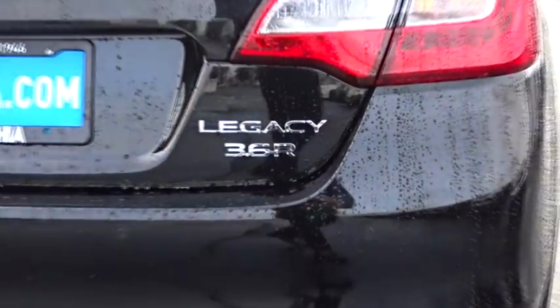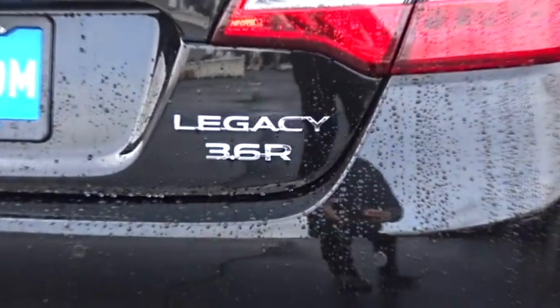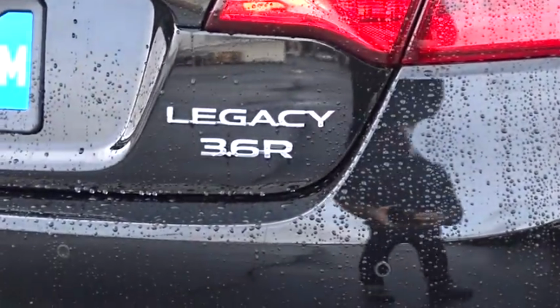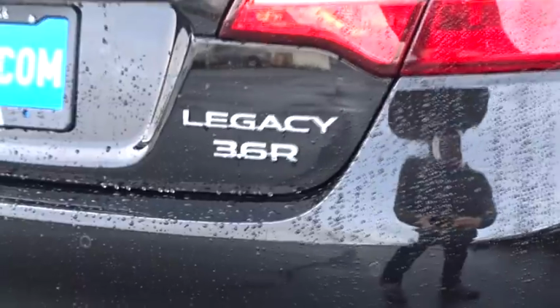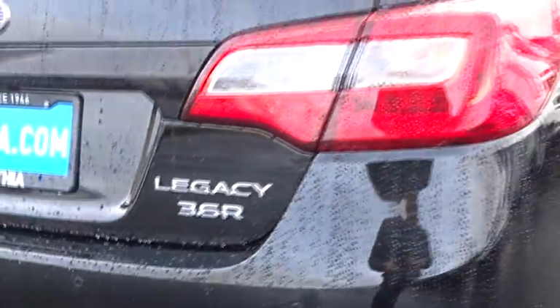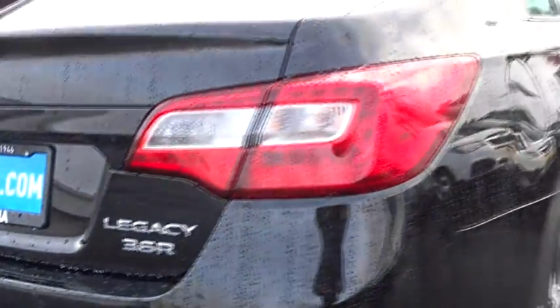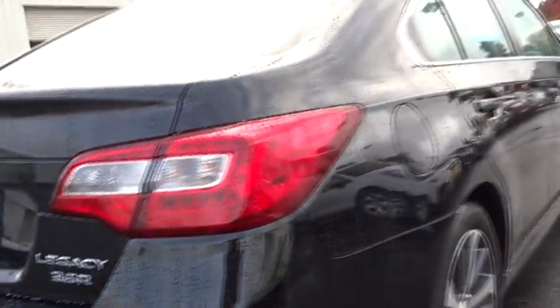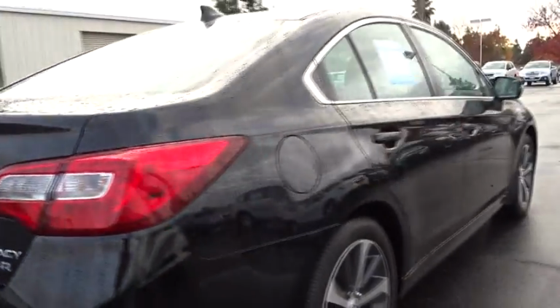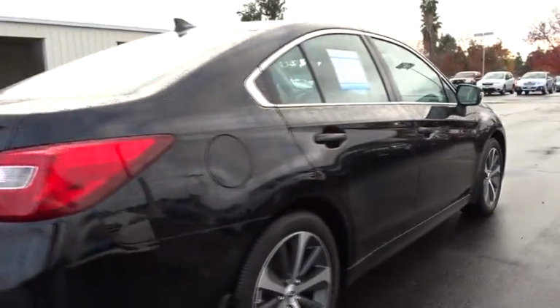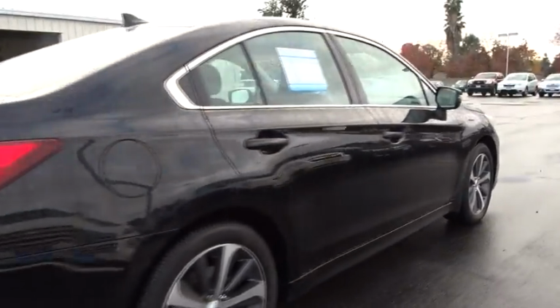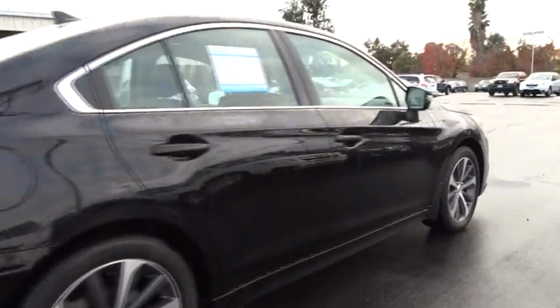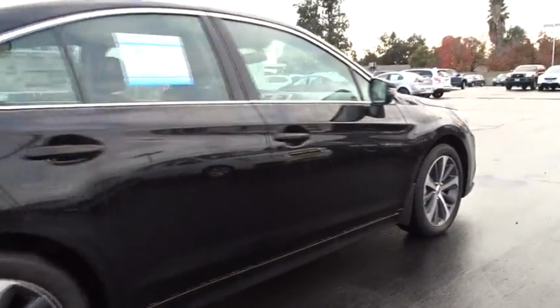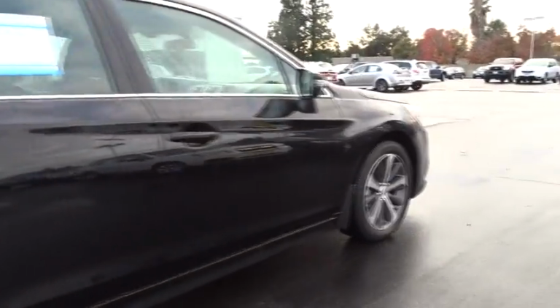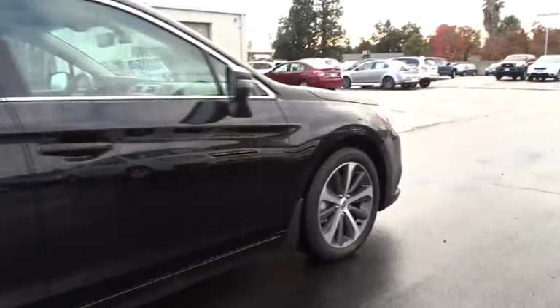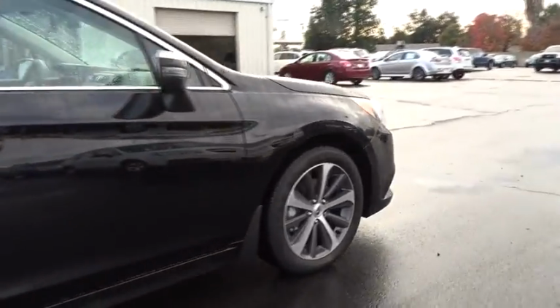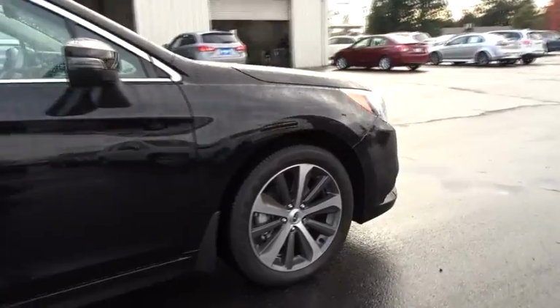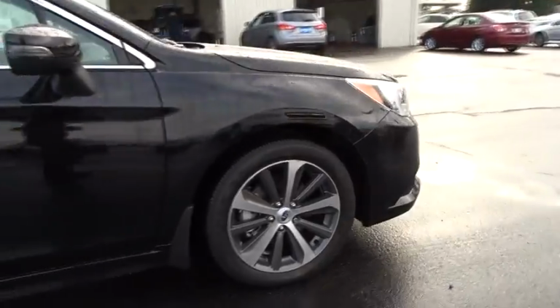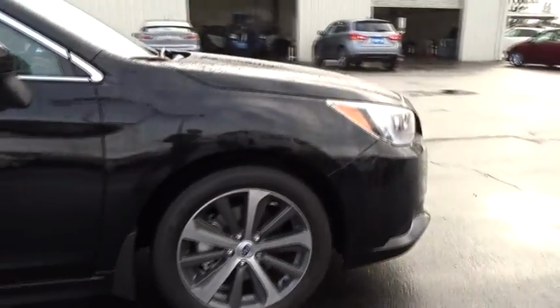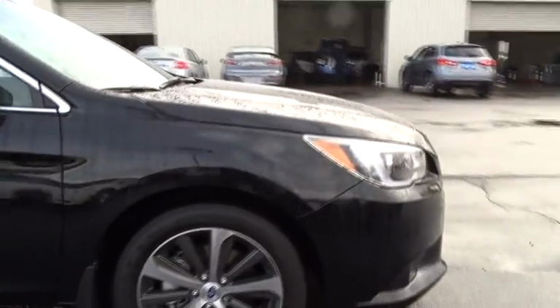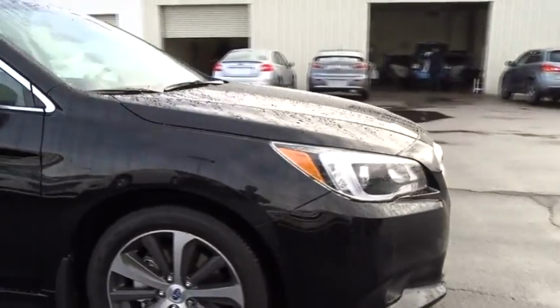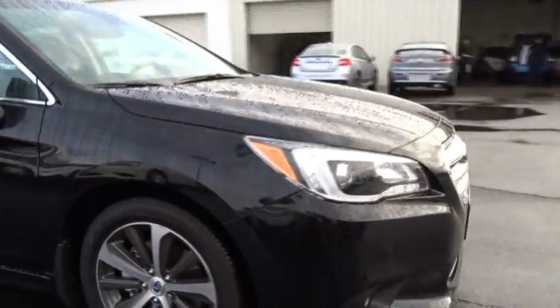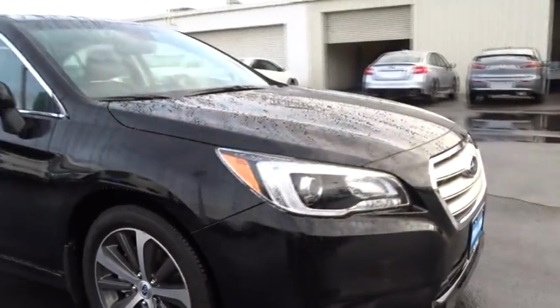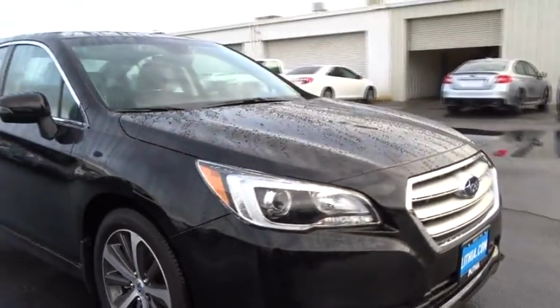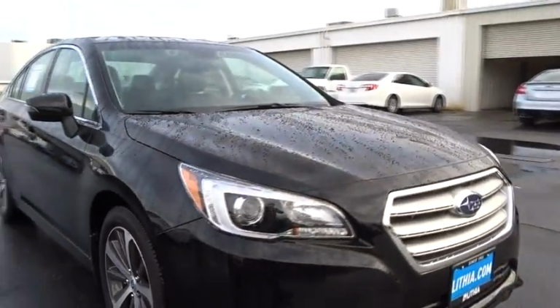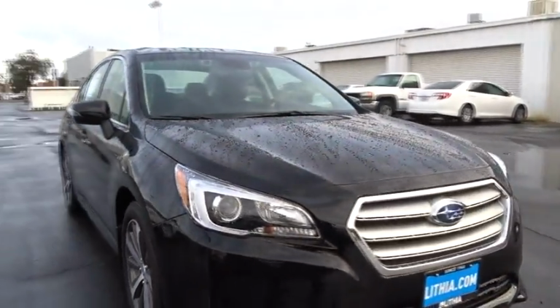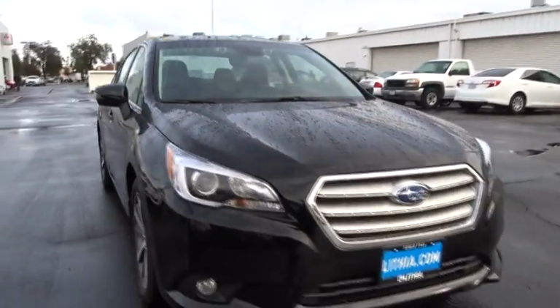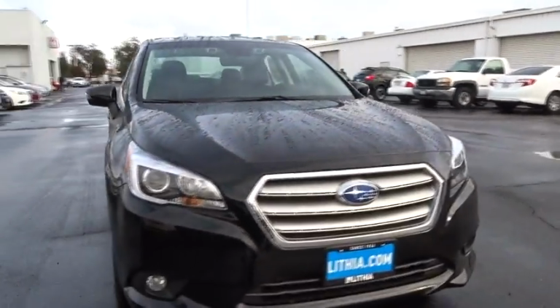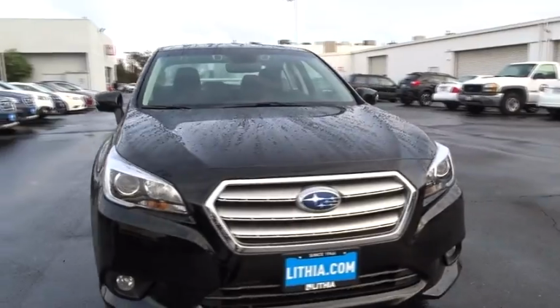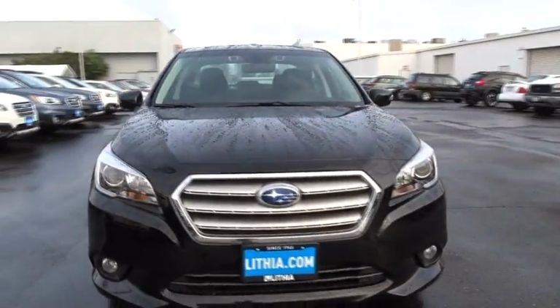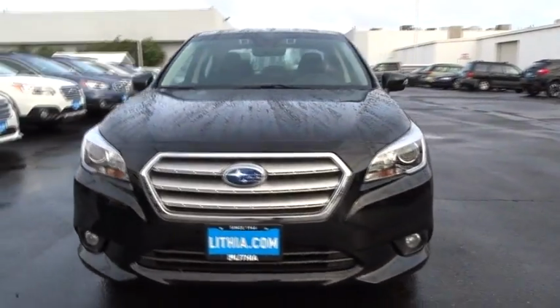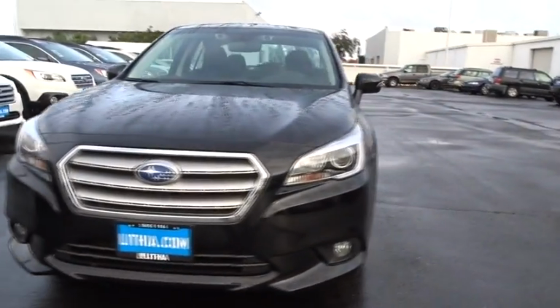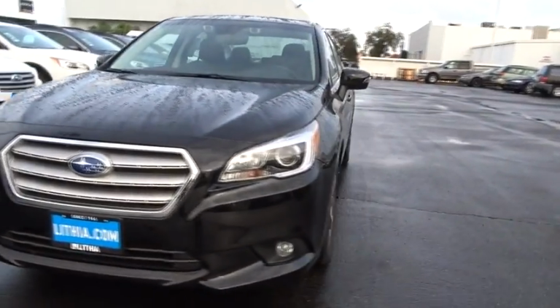Front floor mats, four-wheel disc brakes, ABS four-wheel, keyless start, cruise control, aluminum wheels, universal garage door opener, premium sound system, rear defrost, auto-off headlights, AM-FM stereo radio.